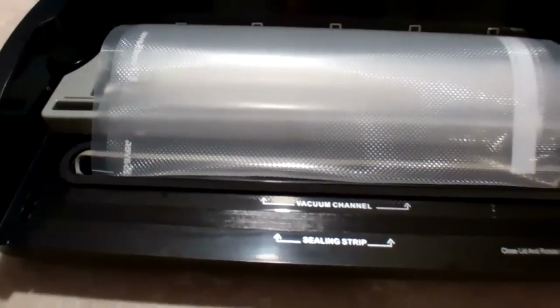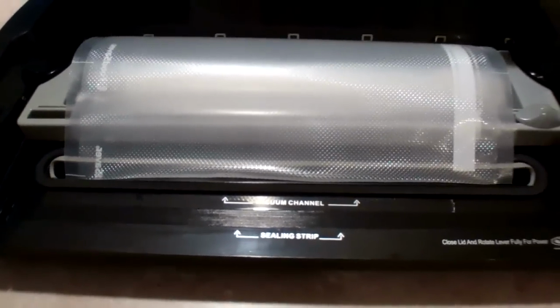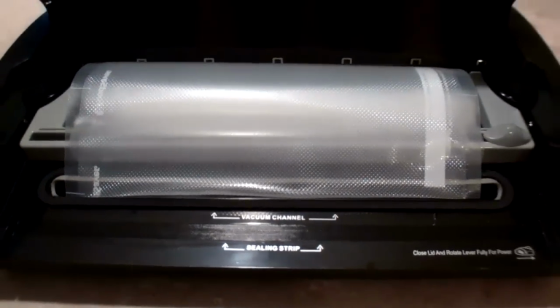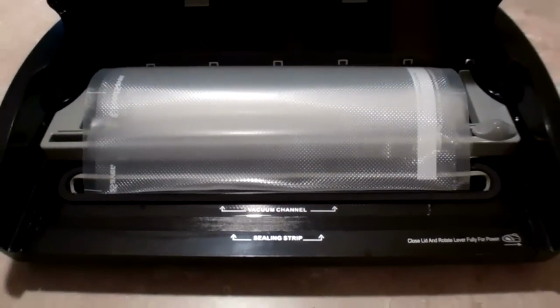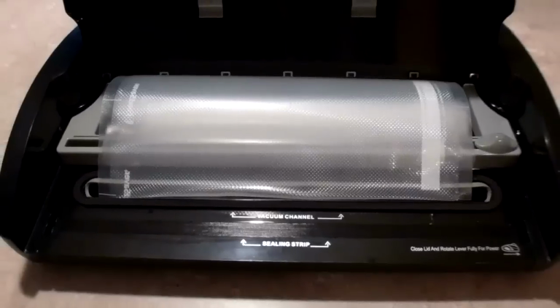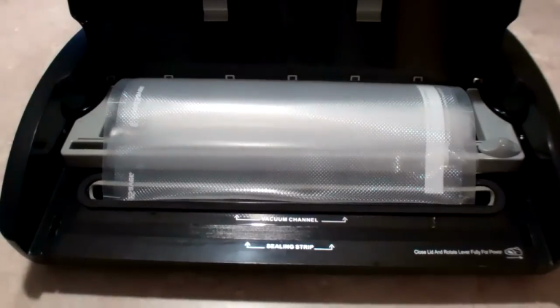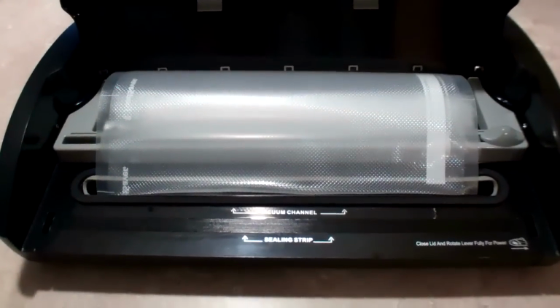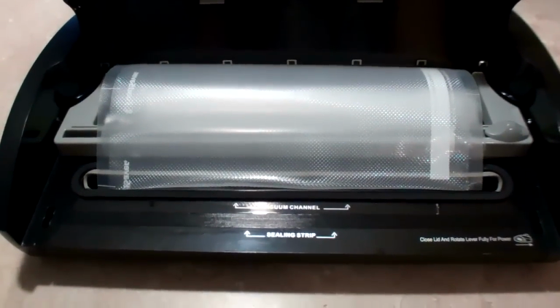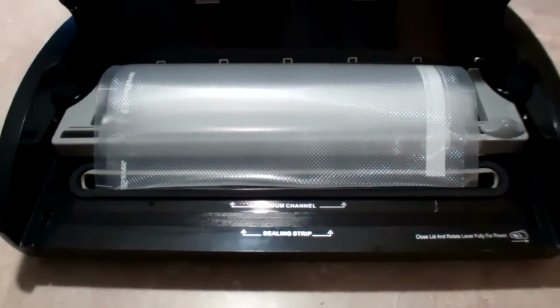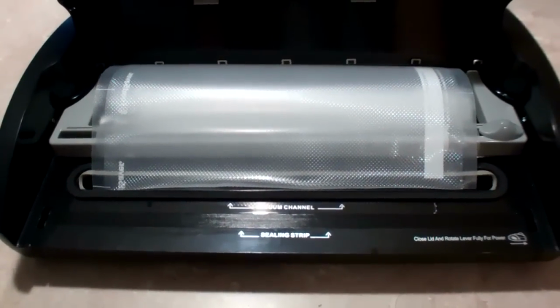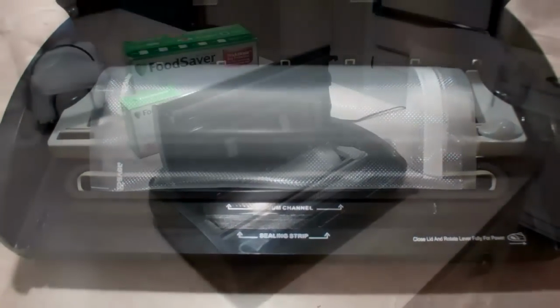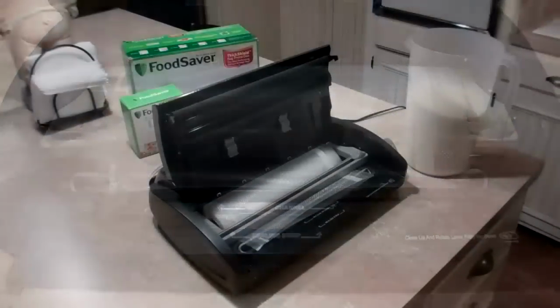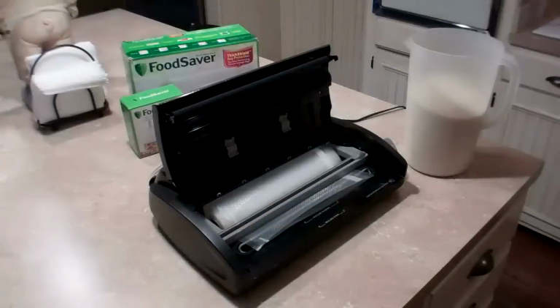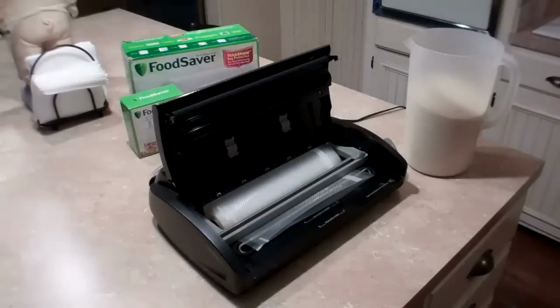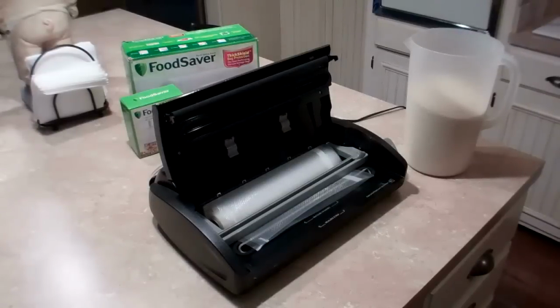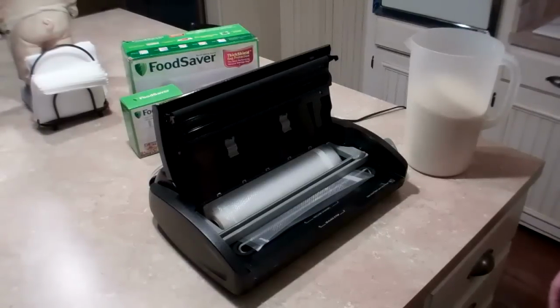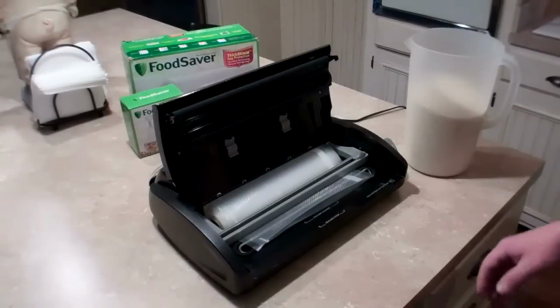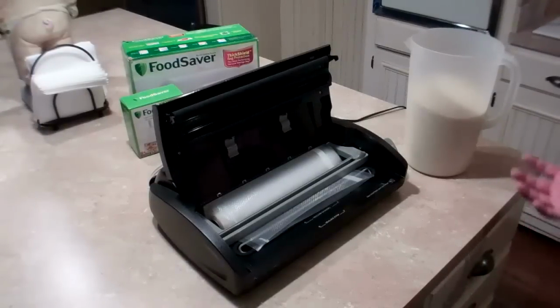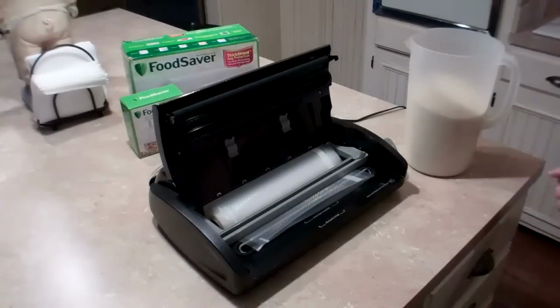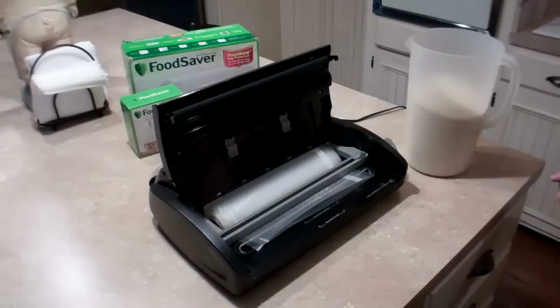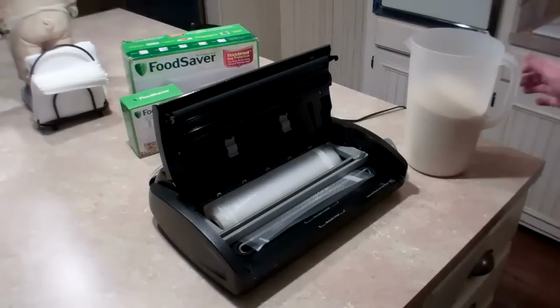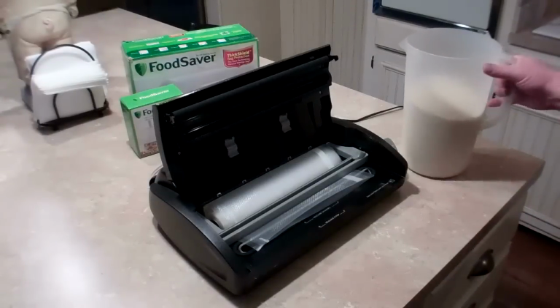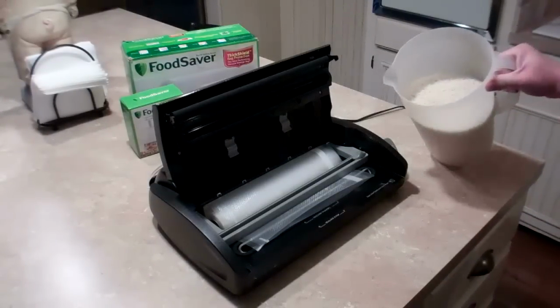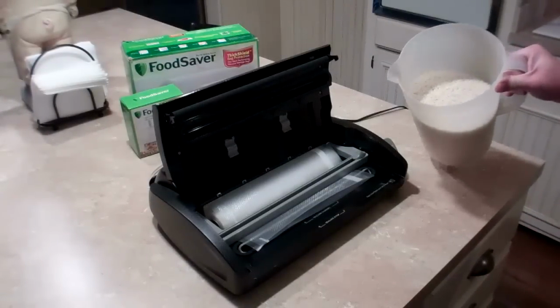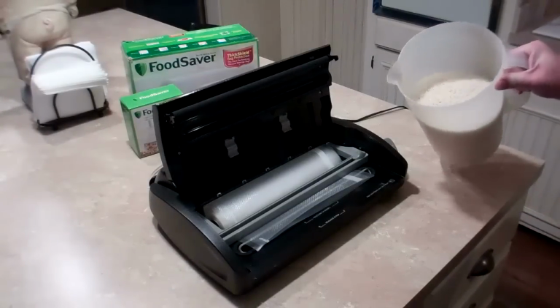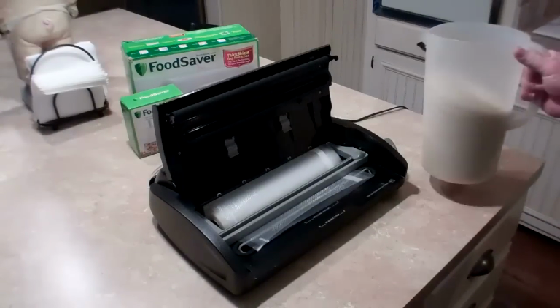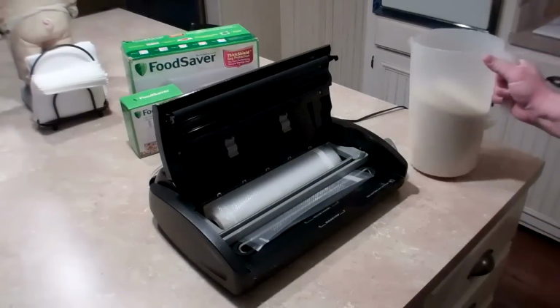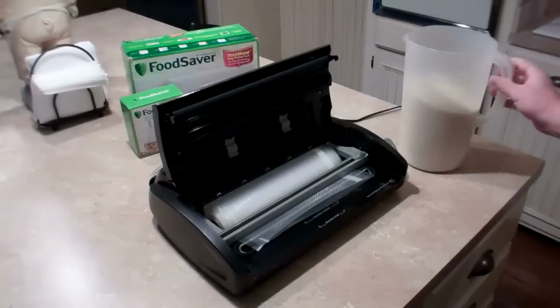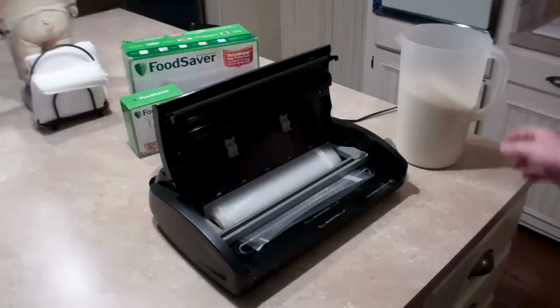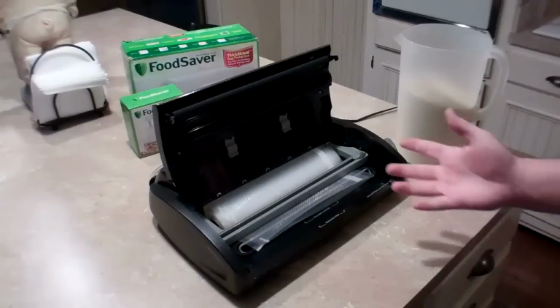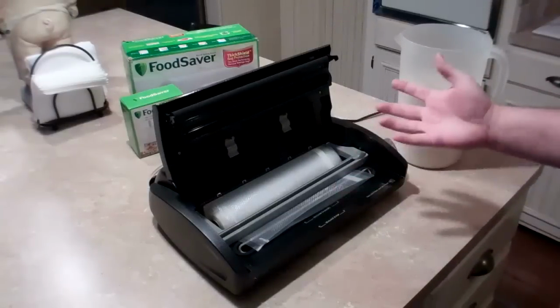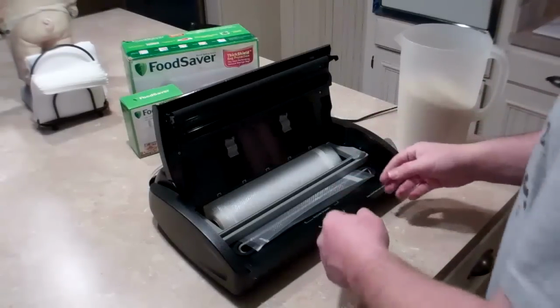Next I'm going to show you how it actually runs and operates and how easy it is to use. I'm going to do a quick demonstration on how to vacuum seal some dry goods. I've measured out eight cups of white rice, and the first thing I need to do is make my bag.